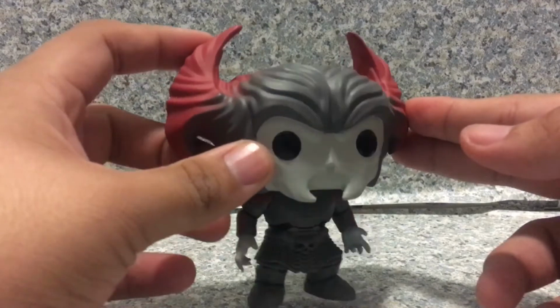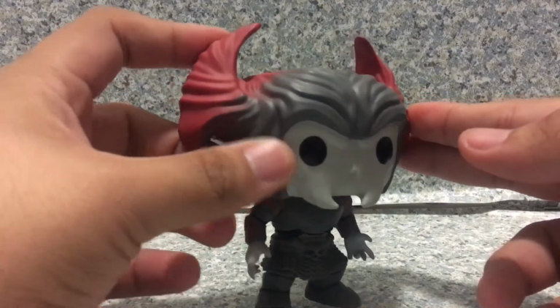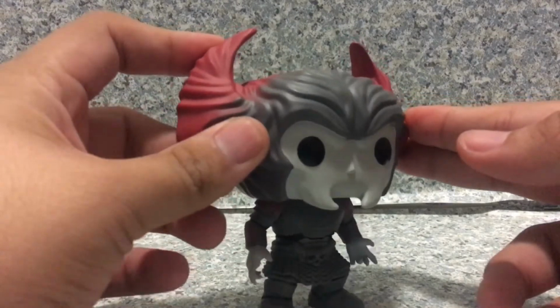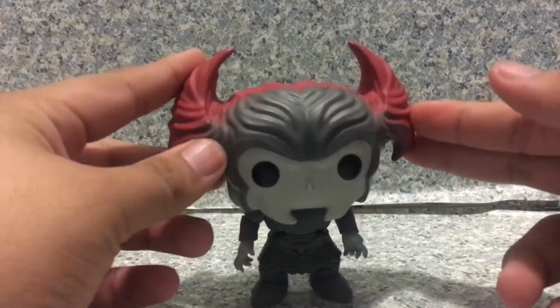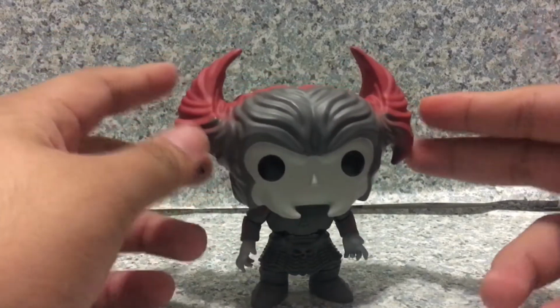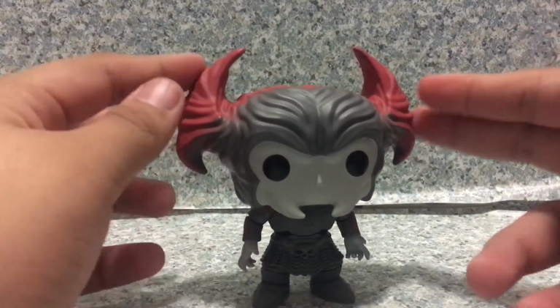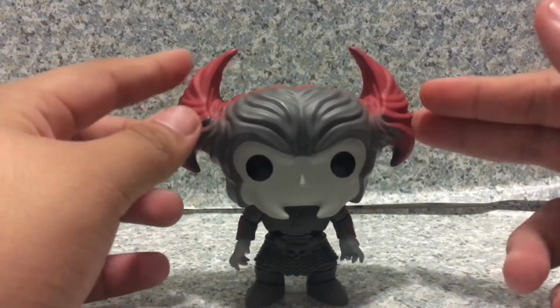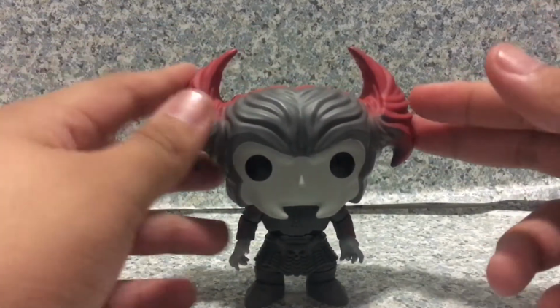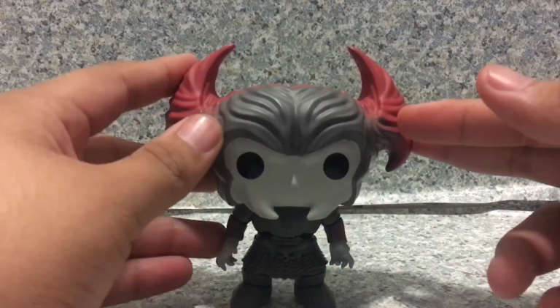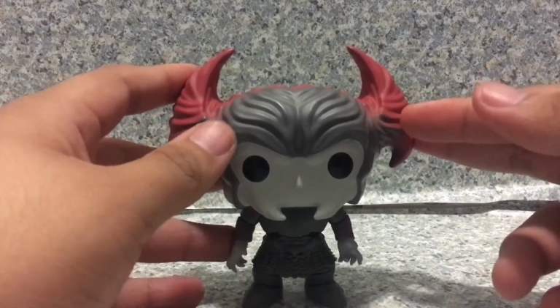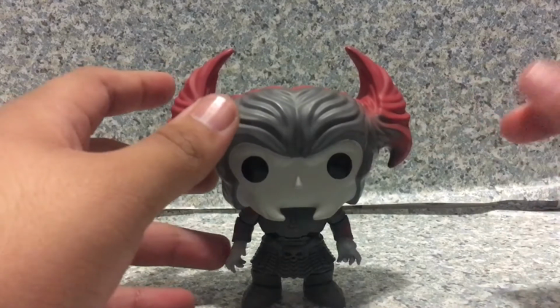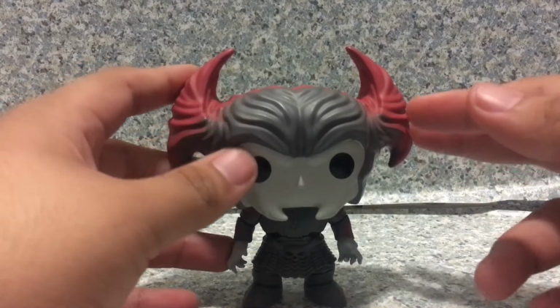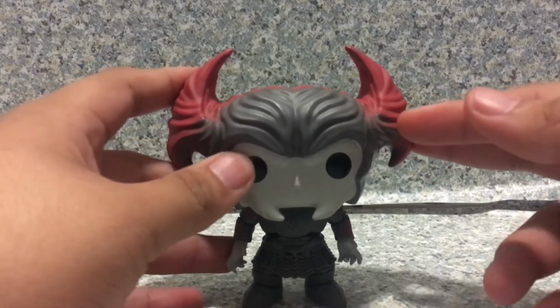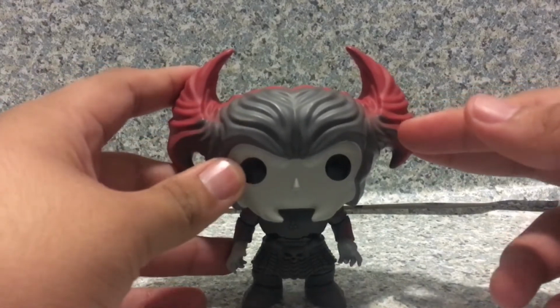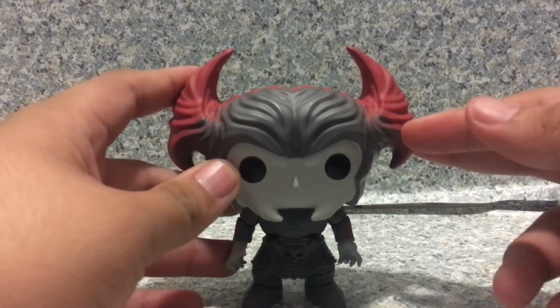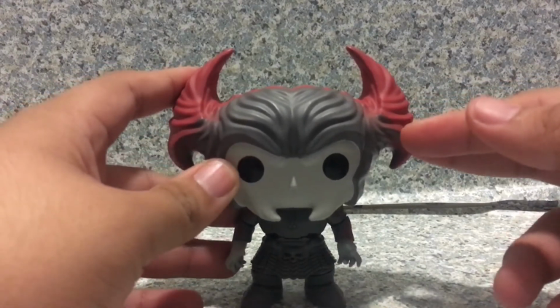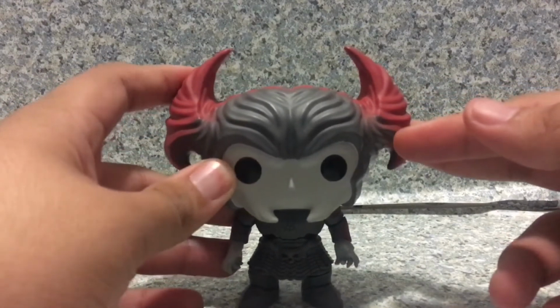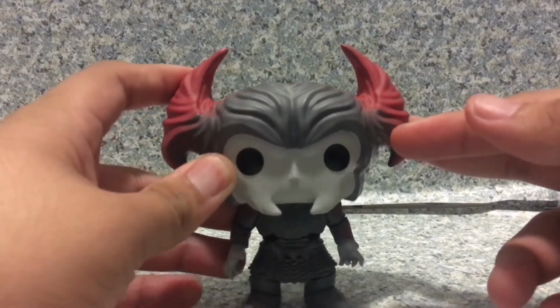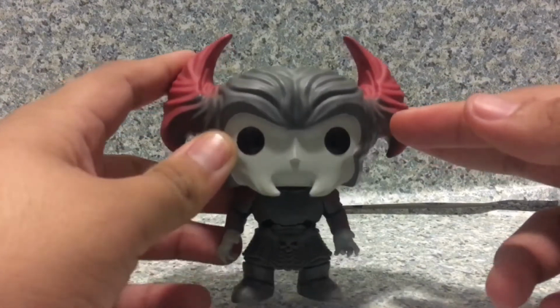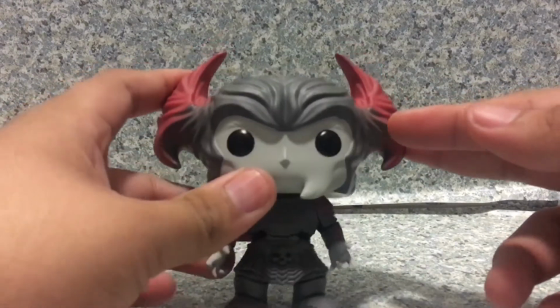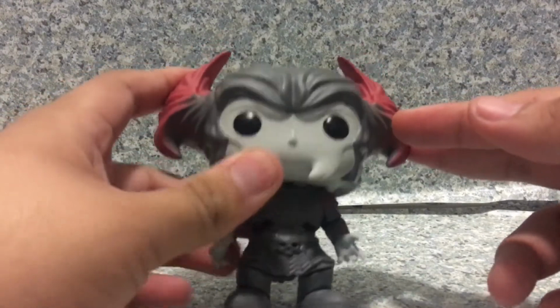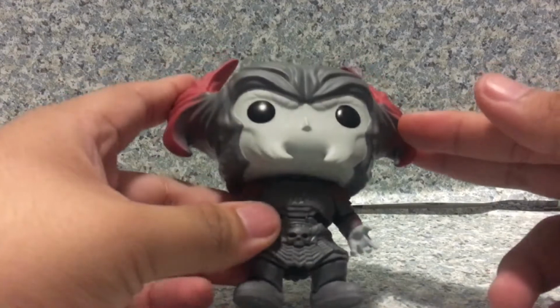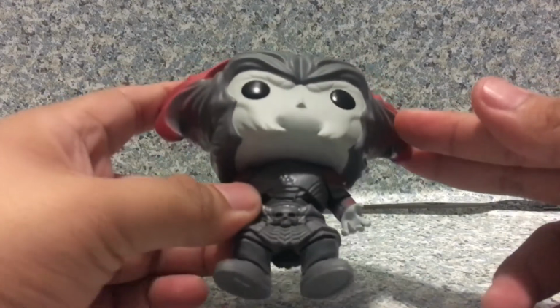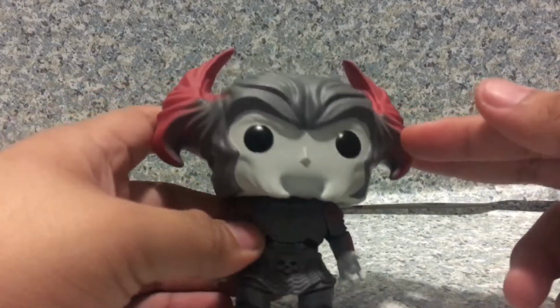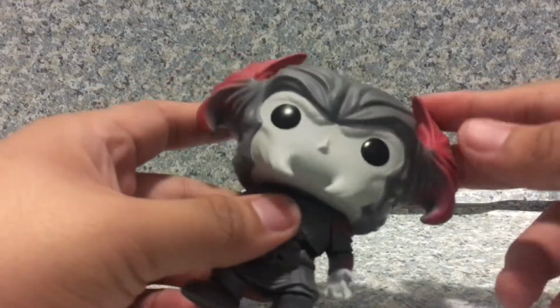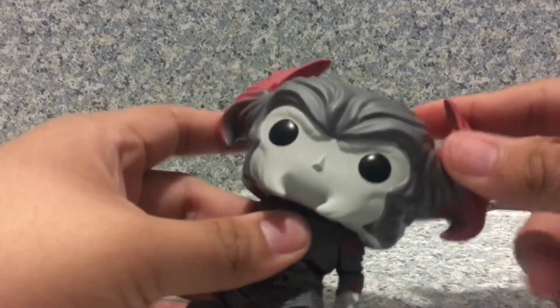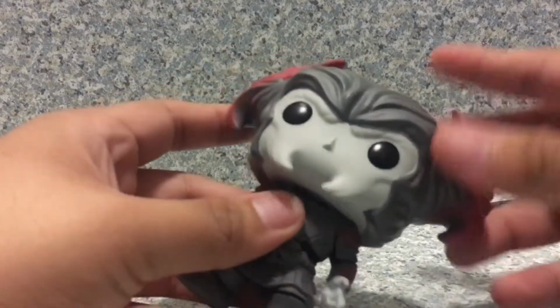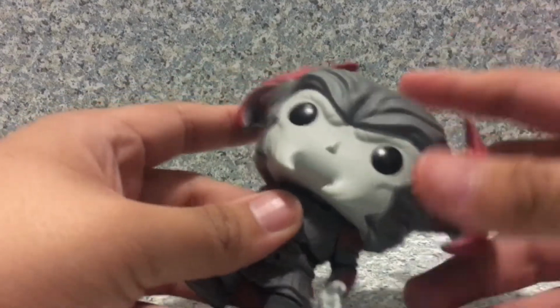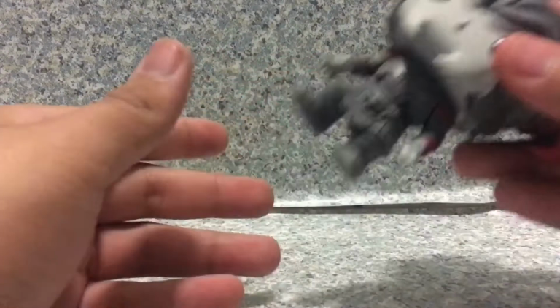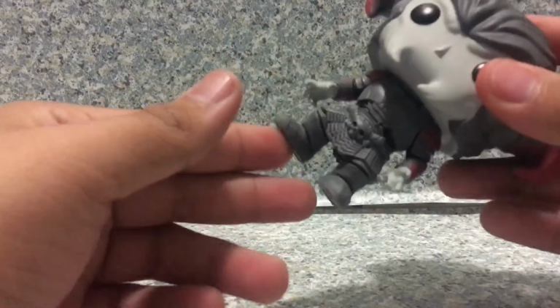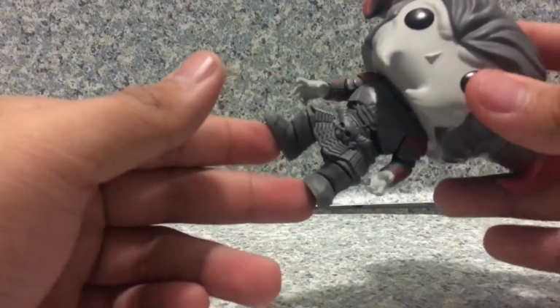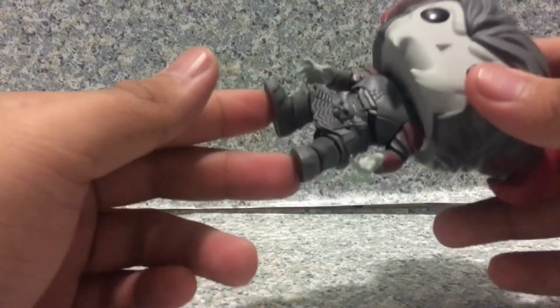I really wish they just made him 6 inches tall, while him holding his blade thing here. I mean, it just doesn't make him look anything like him at all — he's just supposed to be taller.